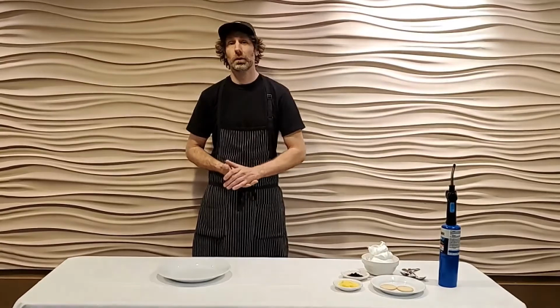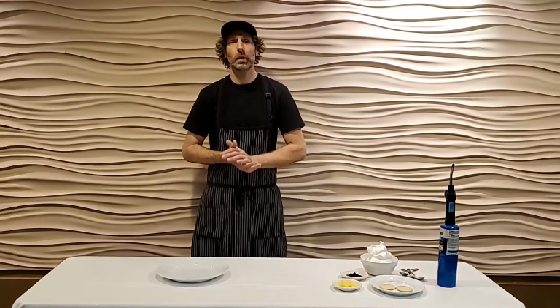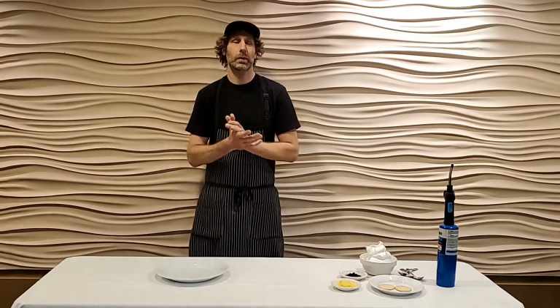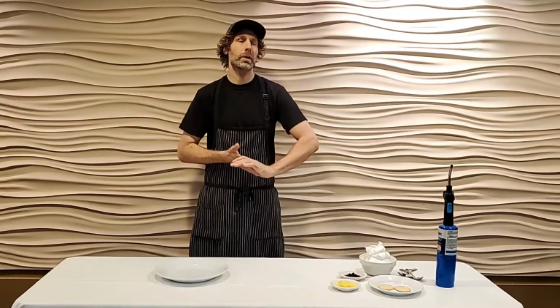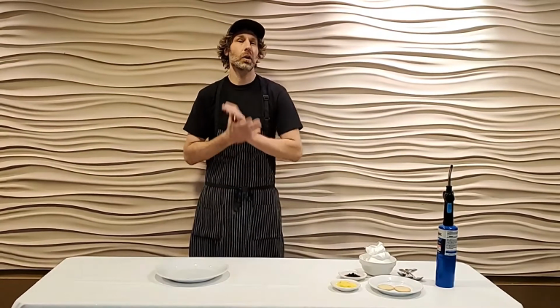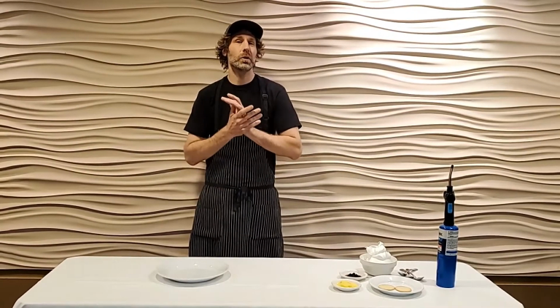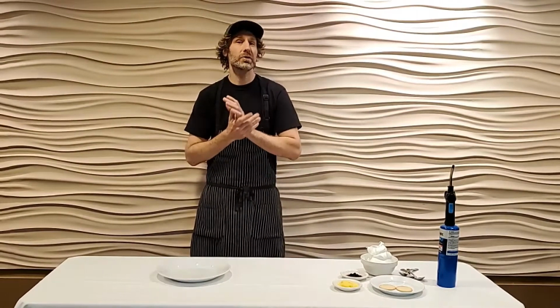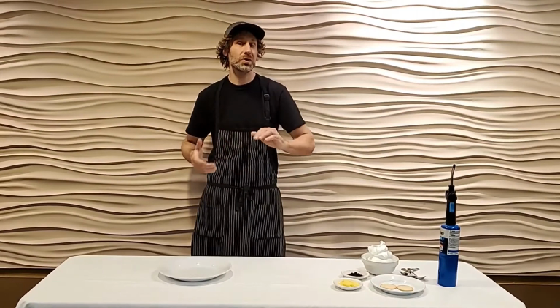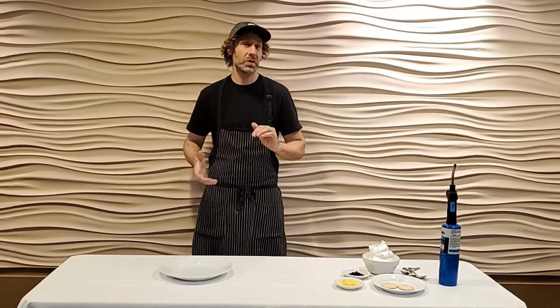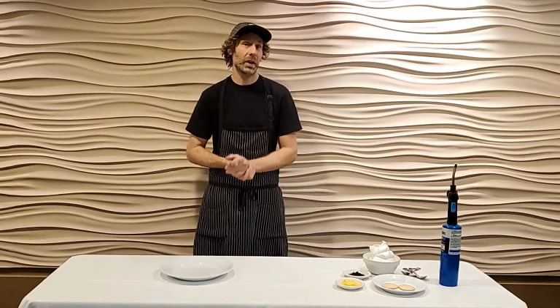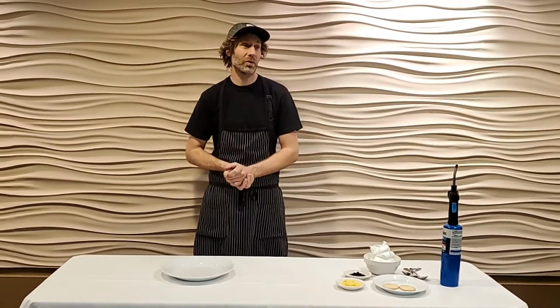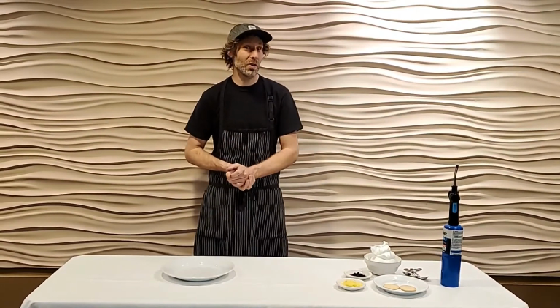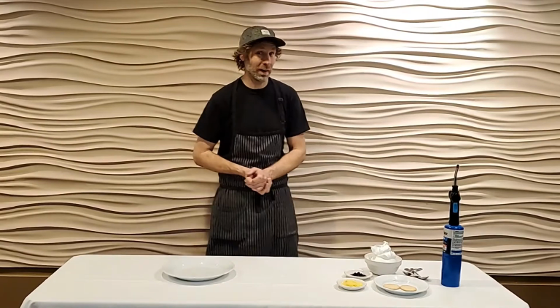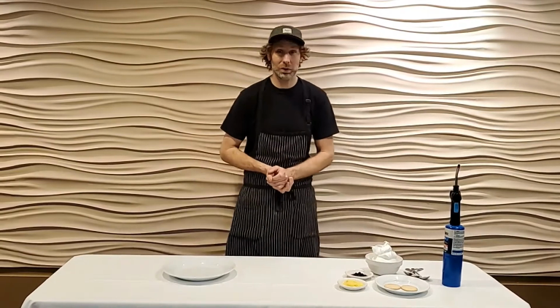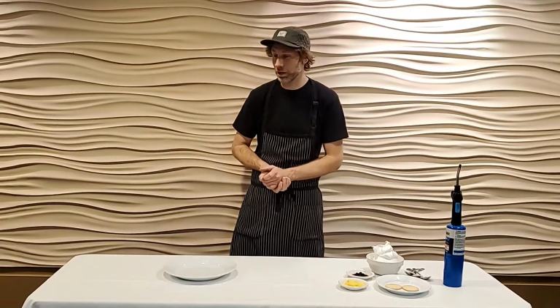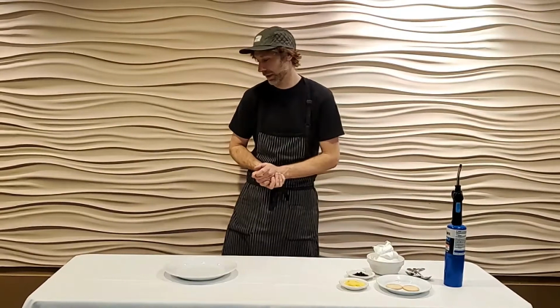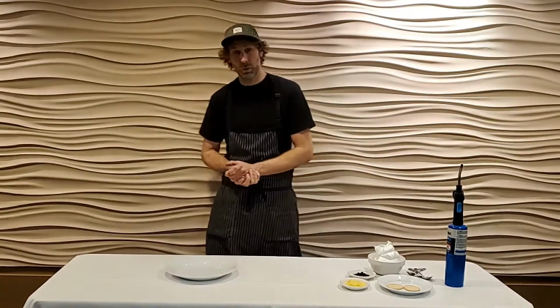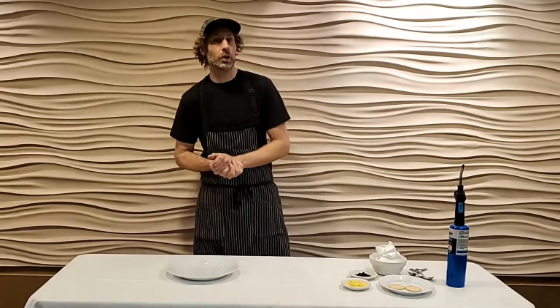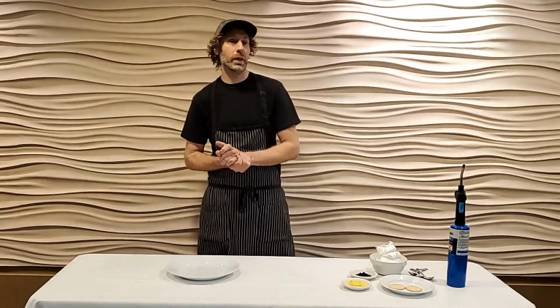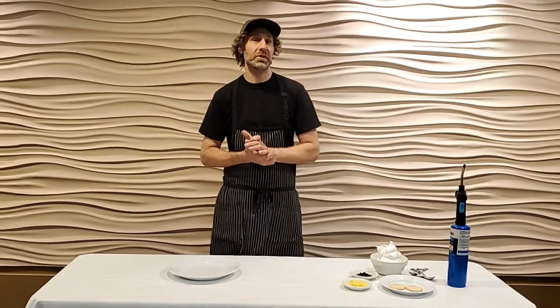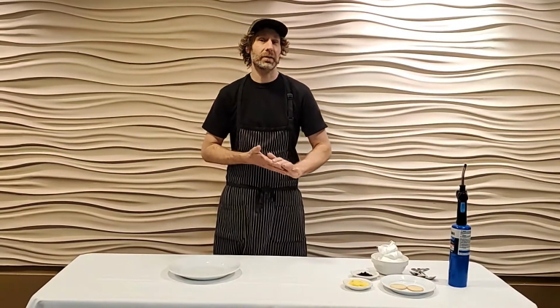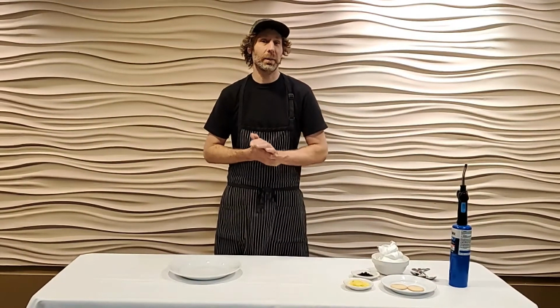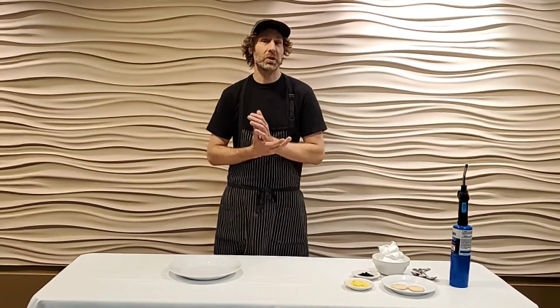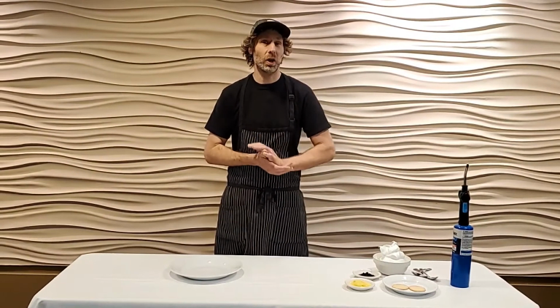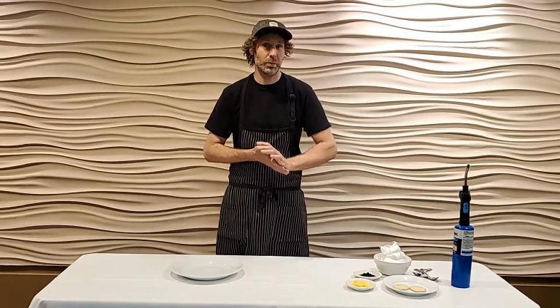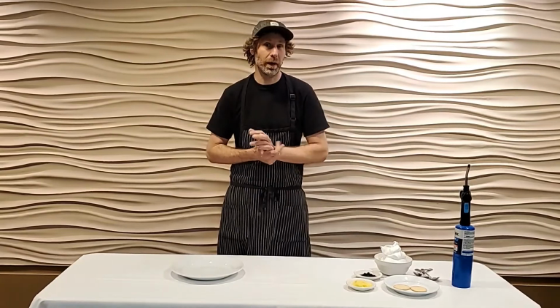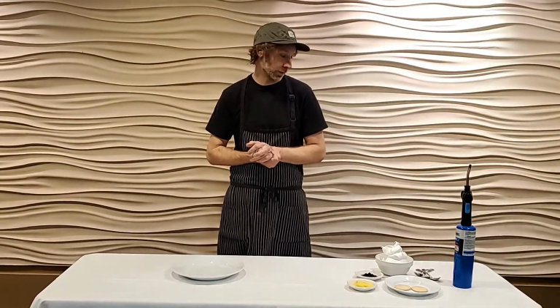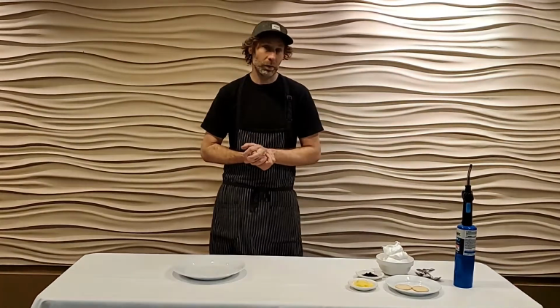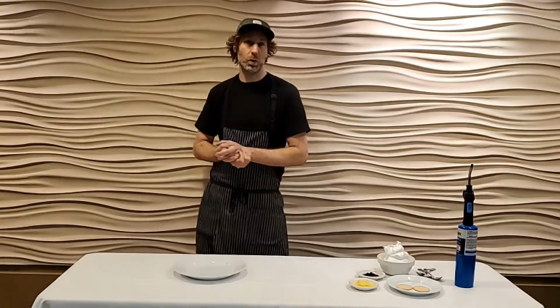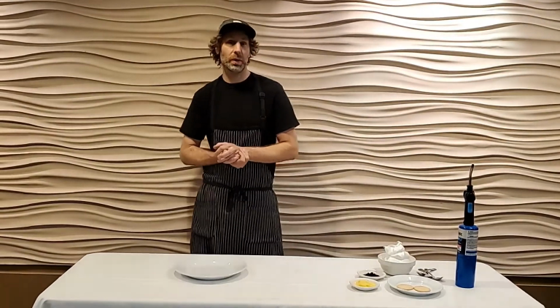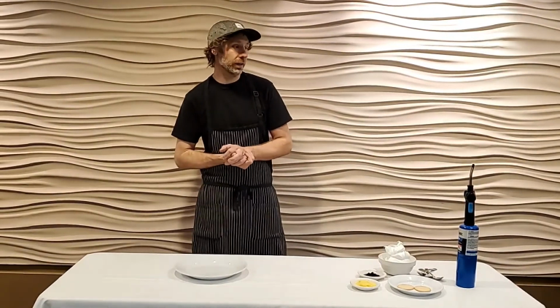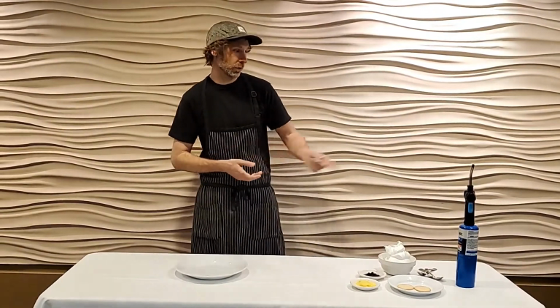All right, hello guys. I hope you enjoyed the last two courses. Now we're on to the third and final dessert — we are doing a stacked lemon tart meringue. We're going to torch the meringue at the end with the blowtorch, which is kind of fun to do.